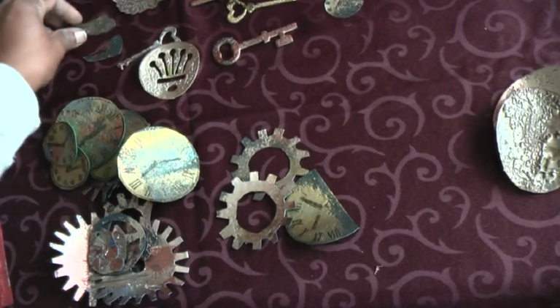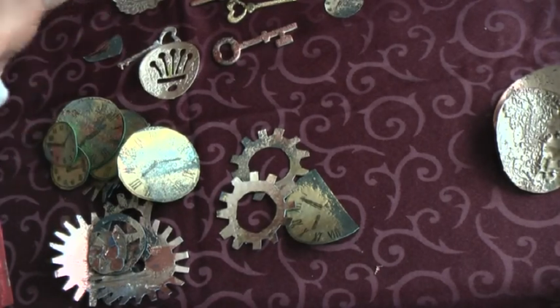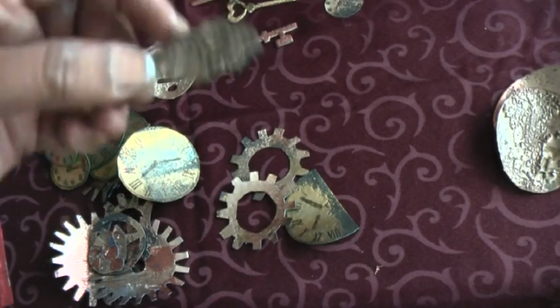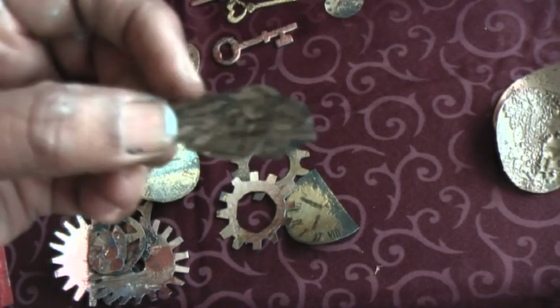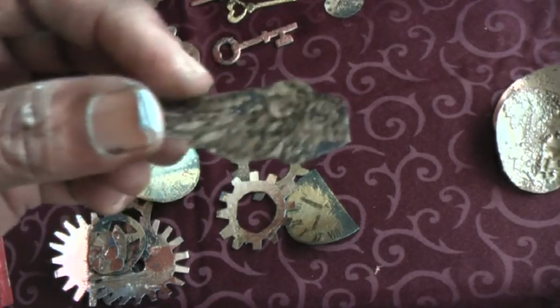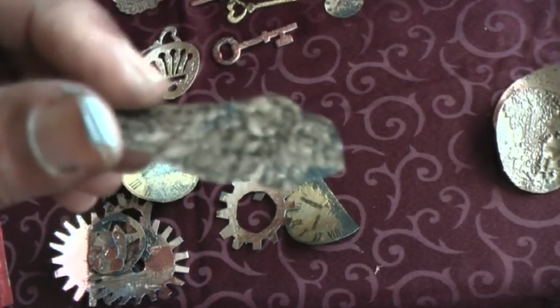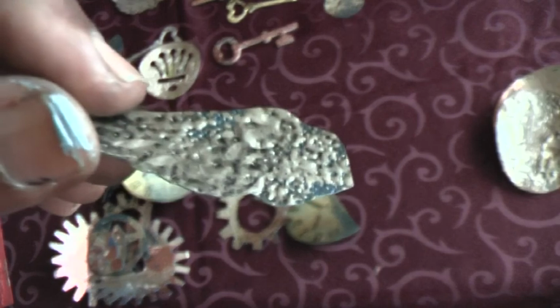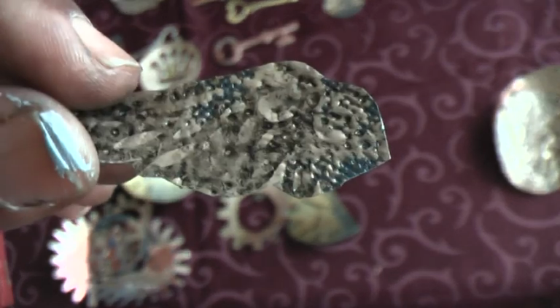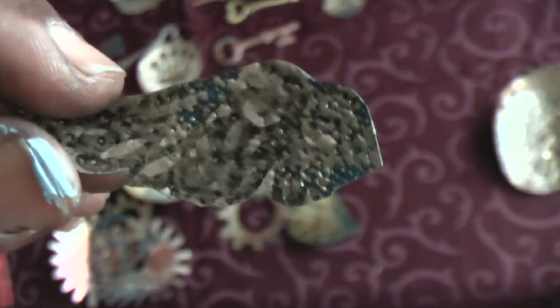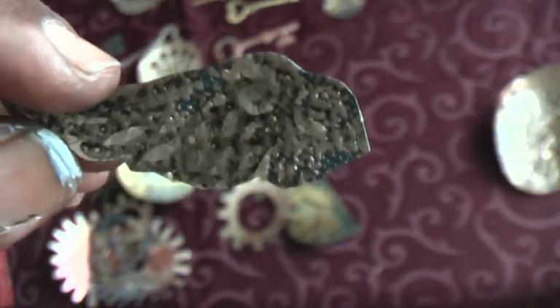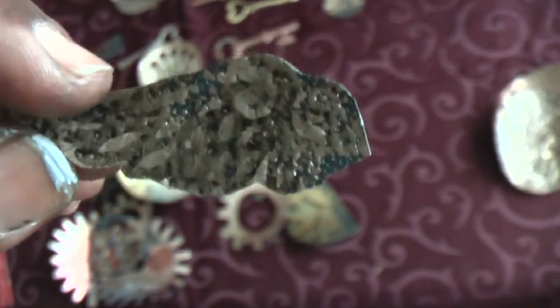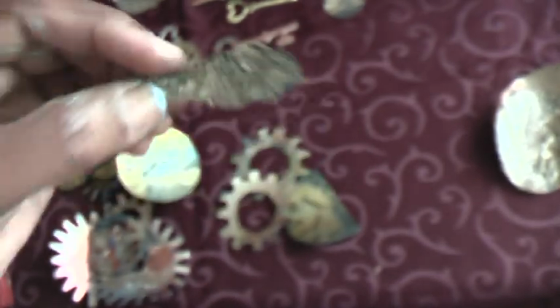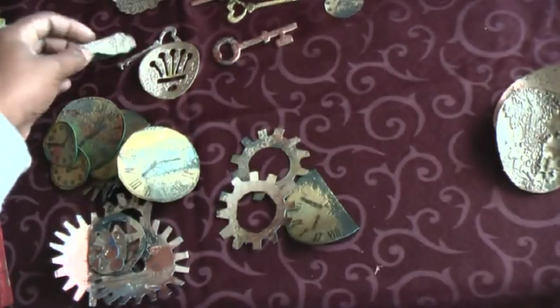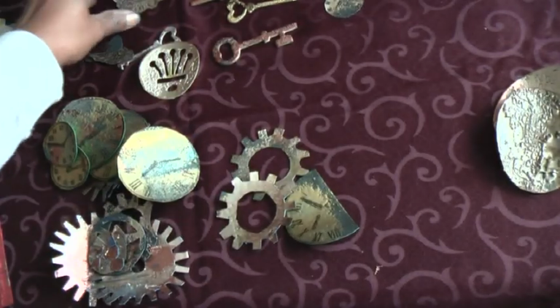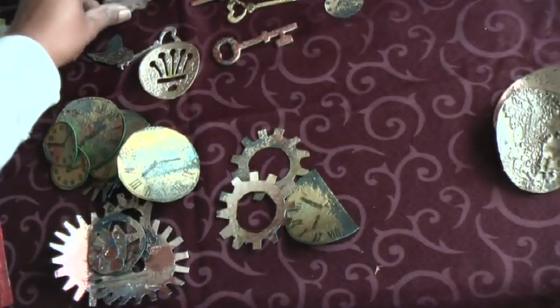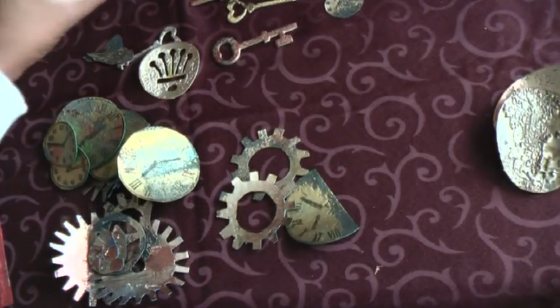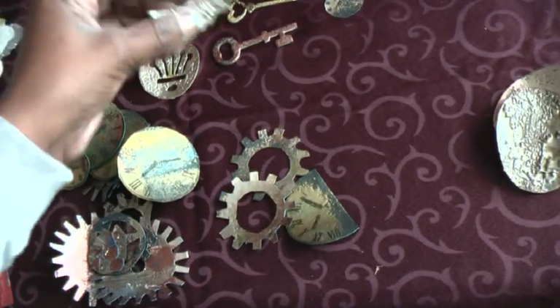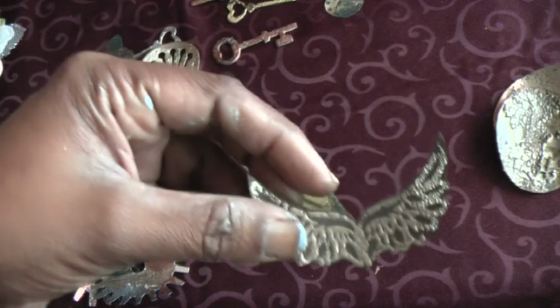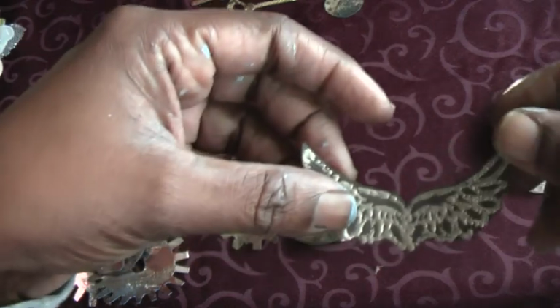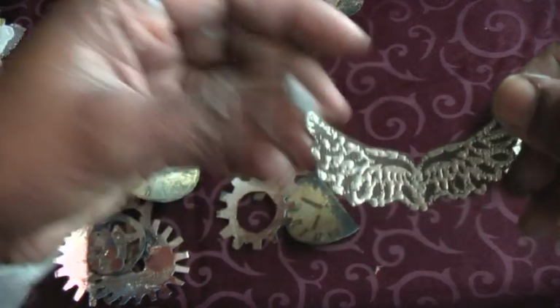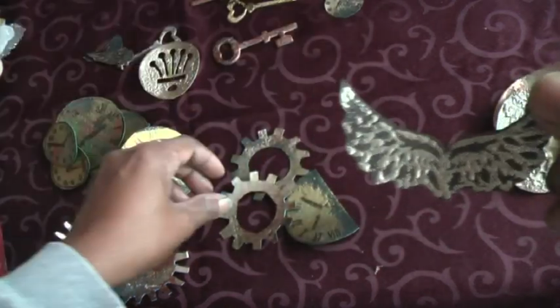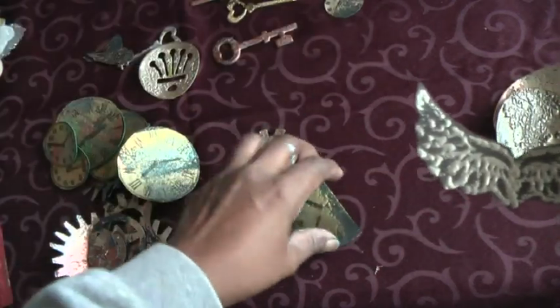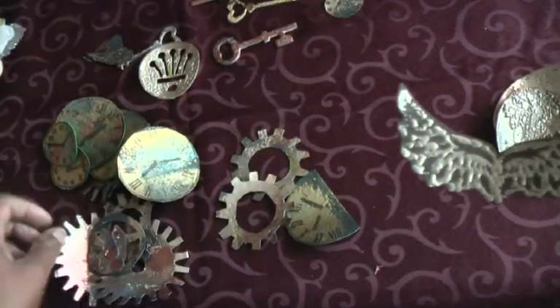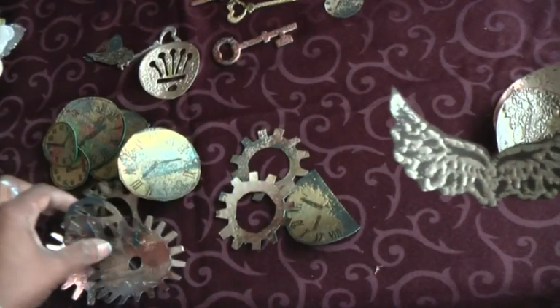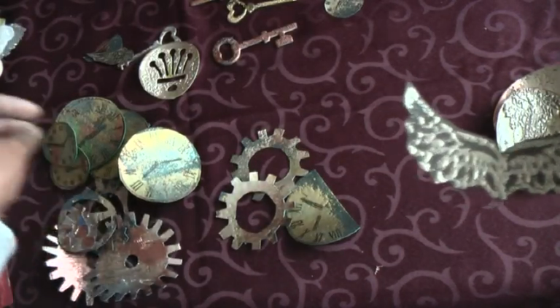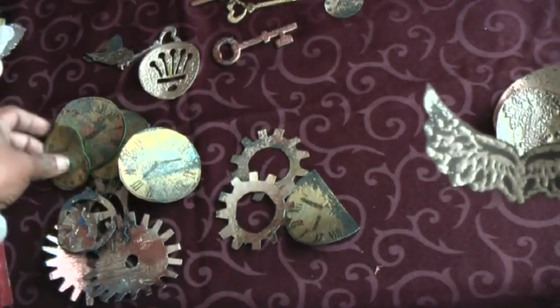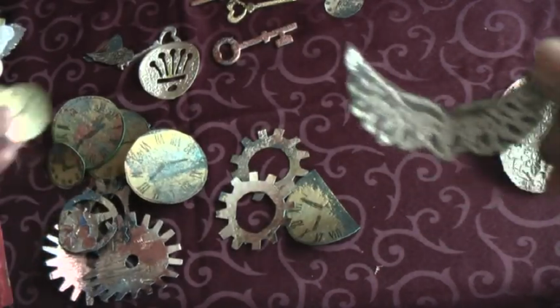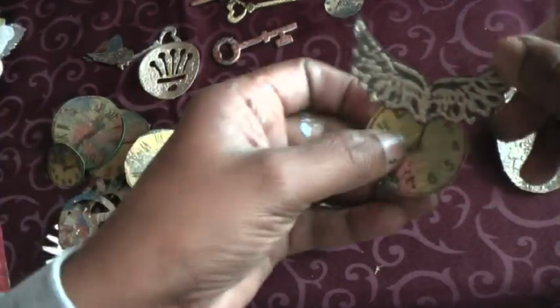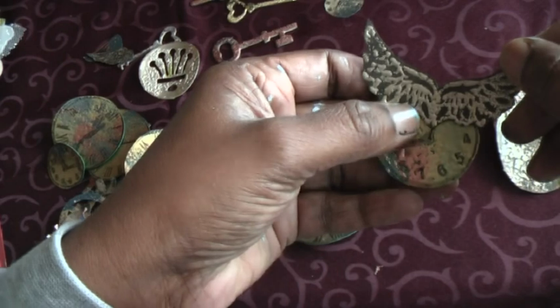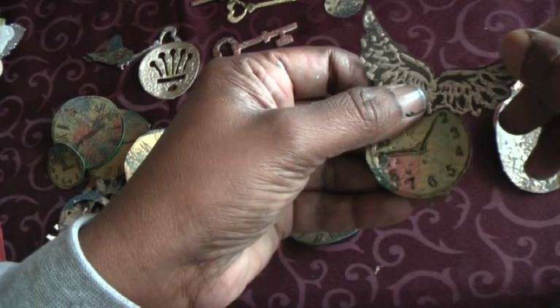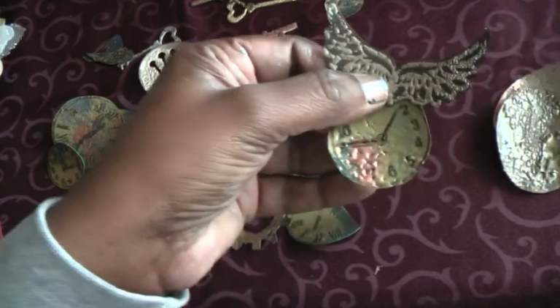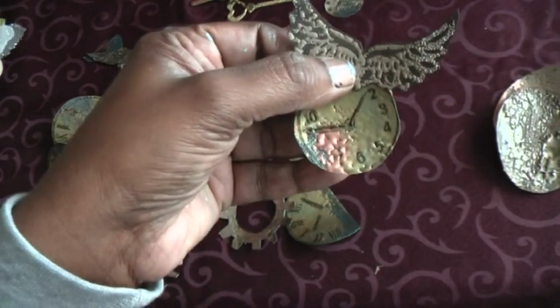And then some My Mind's Eye wings, and I've used a My Mind's Eye stem for this — really beautiful. I think with the clock it would look just so beautiful, perfect together.